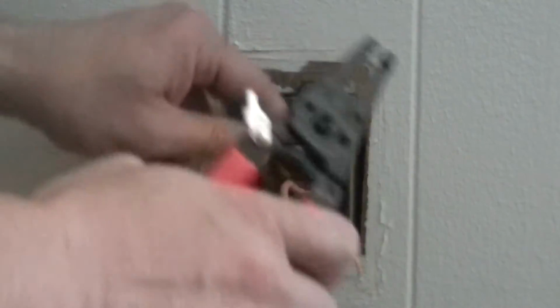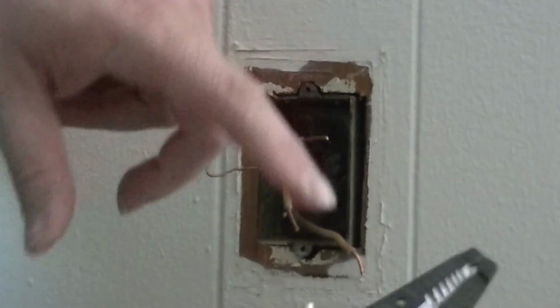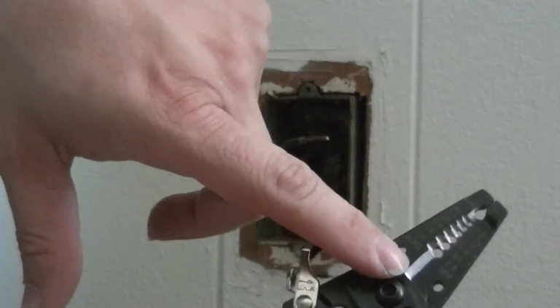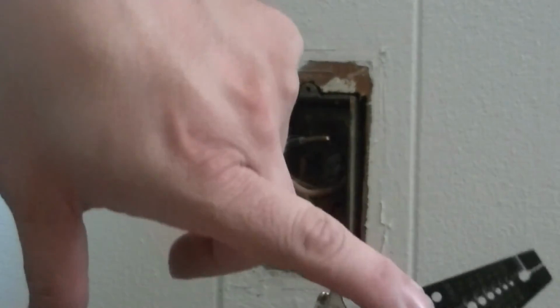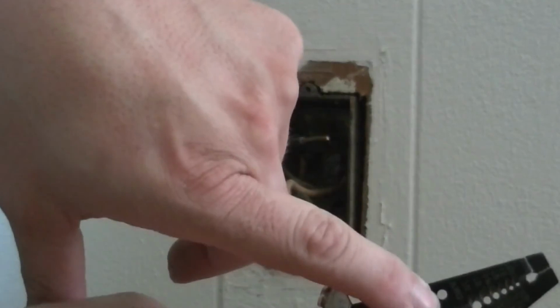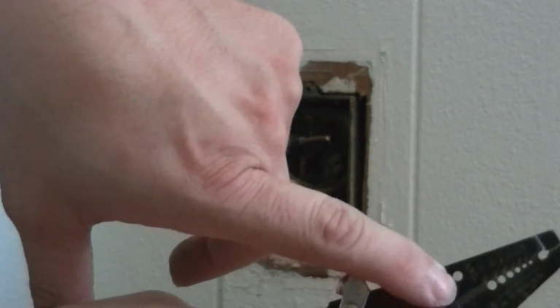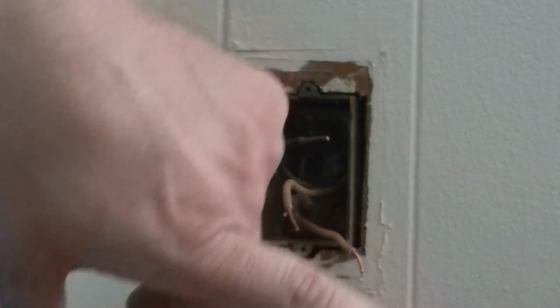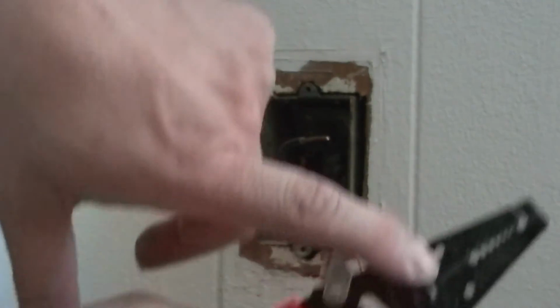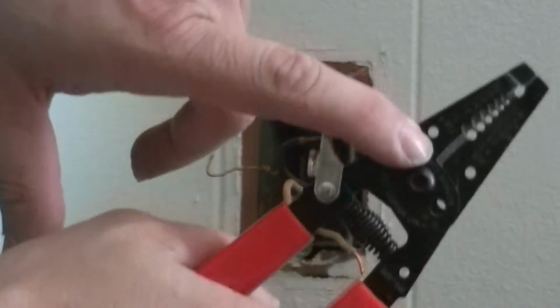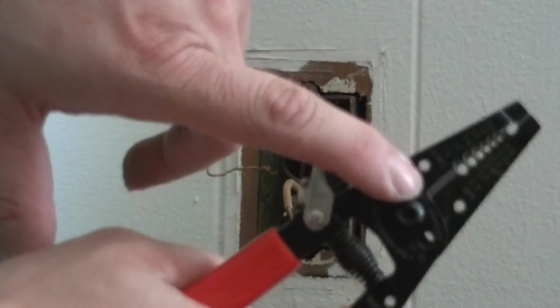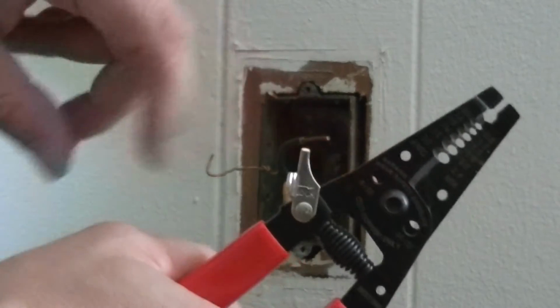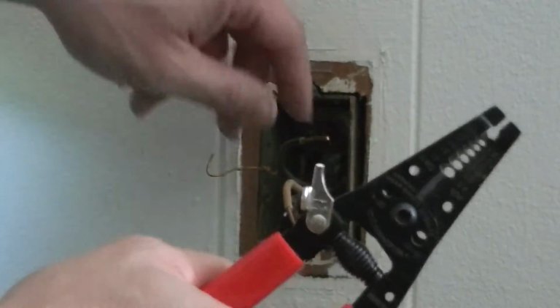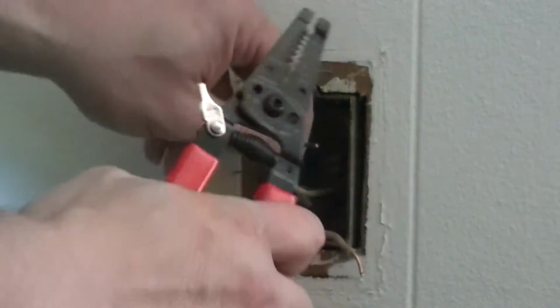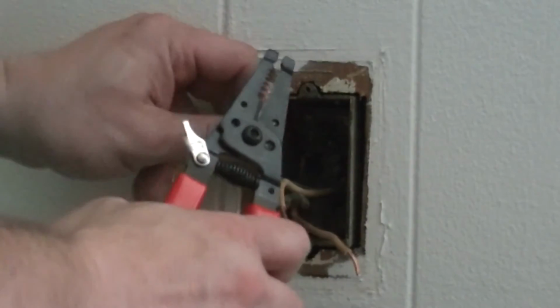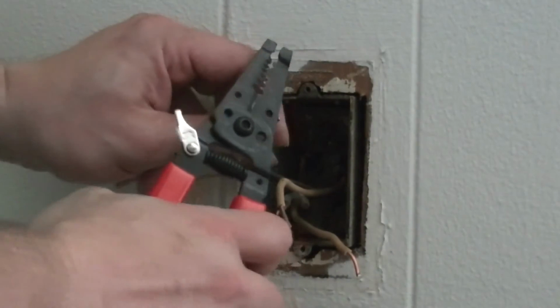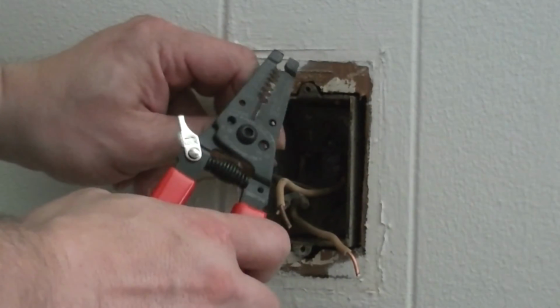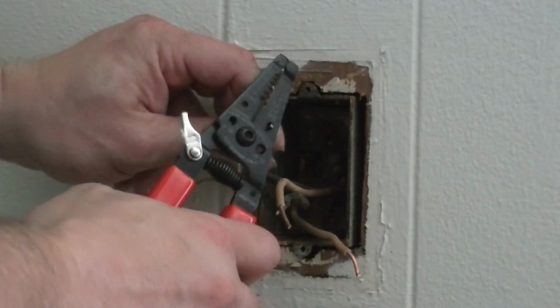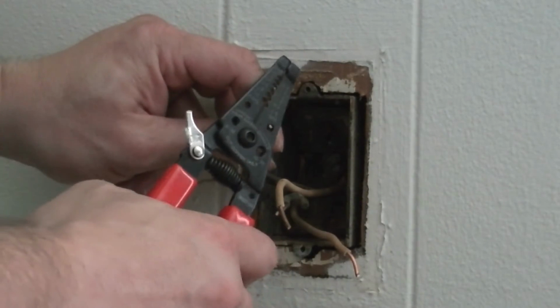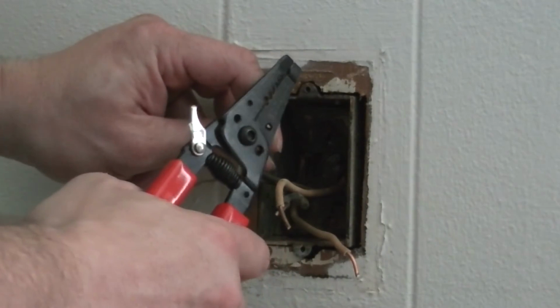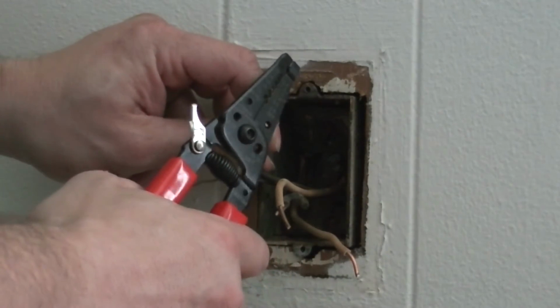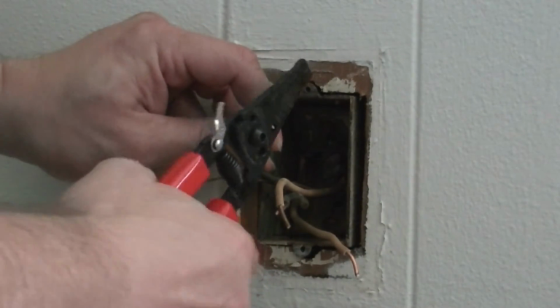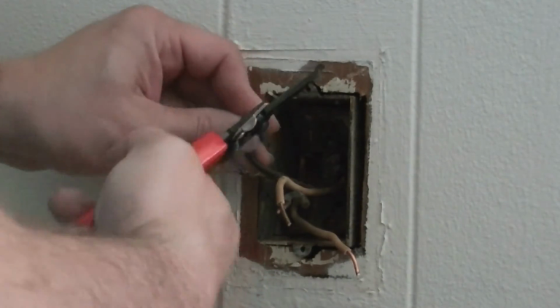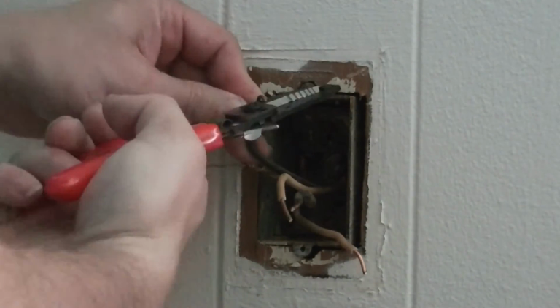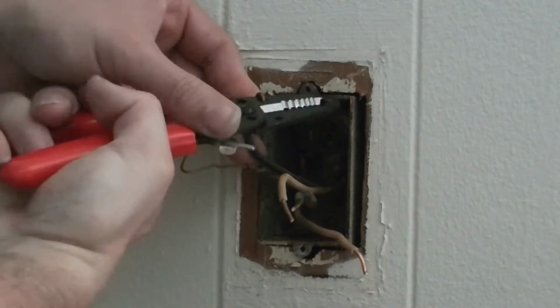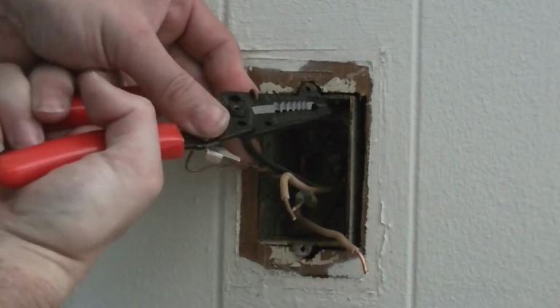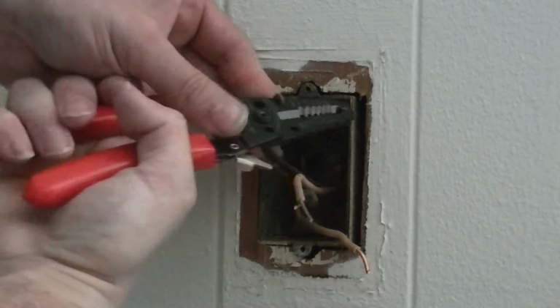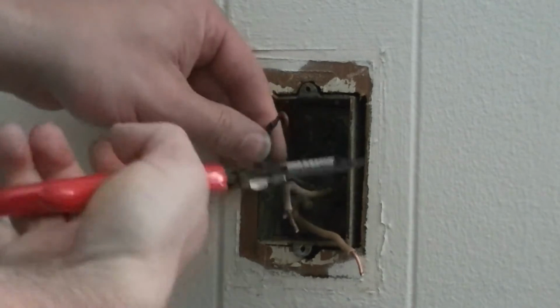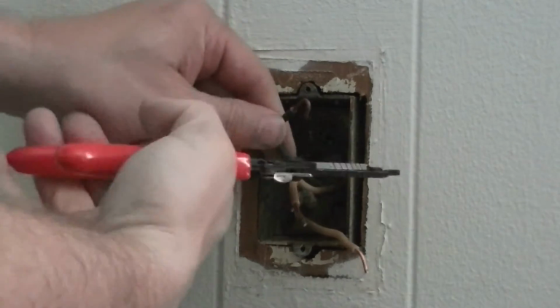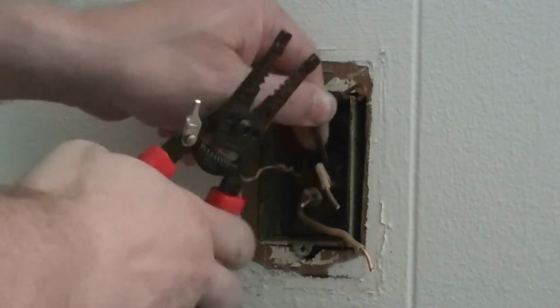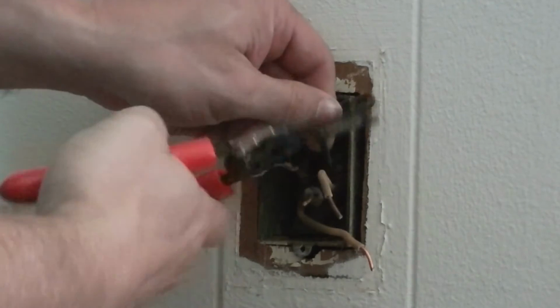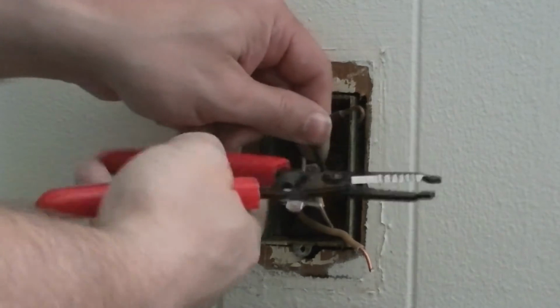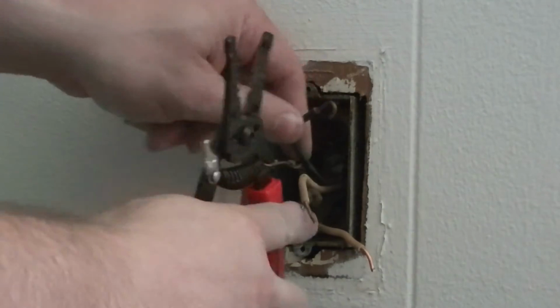And we'll use a little hole here — I can also use needle nose pliers. Stick the wire in, bend it over, and that will hook right on the screw.